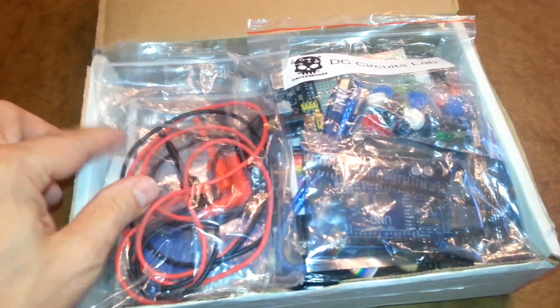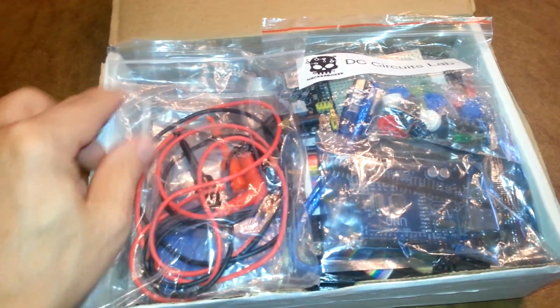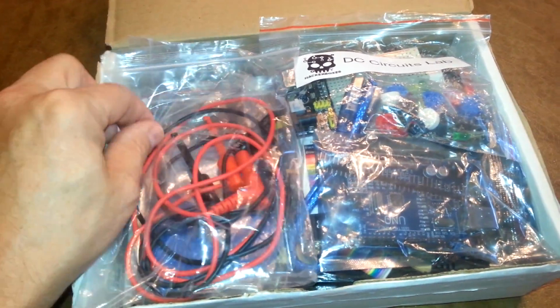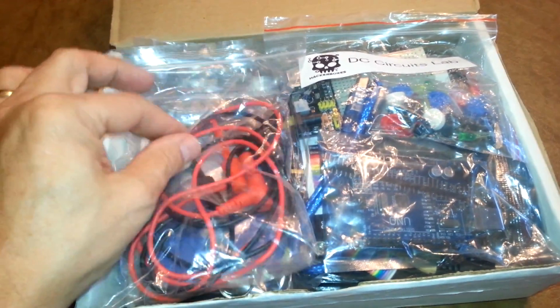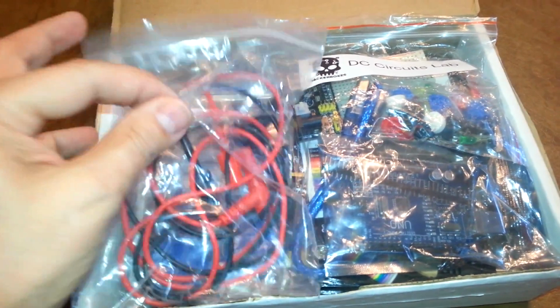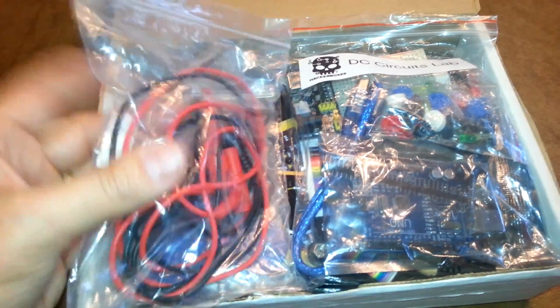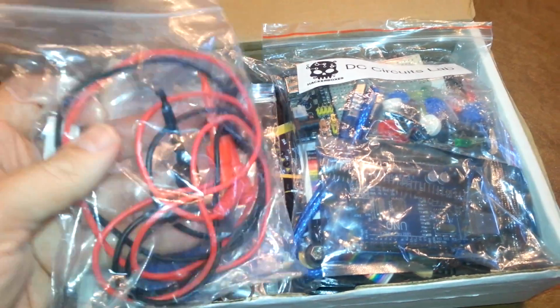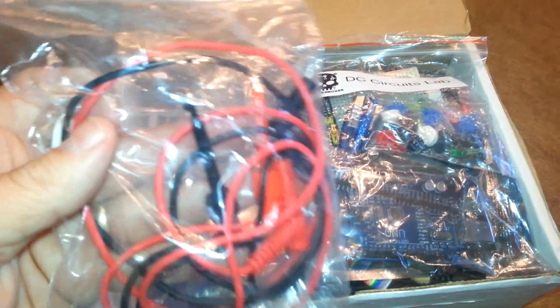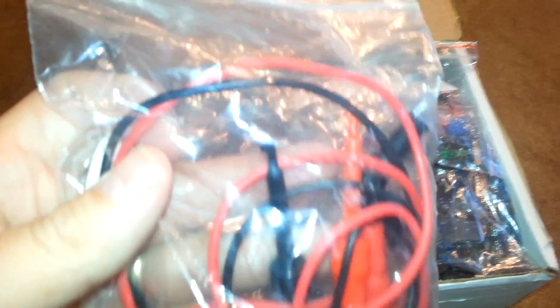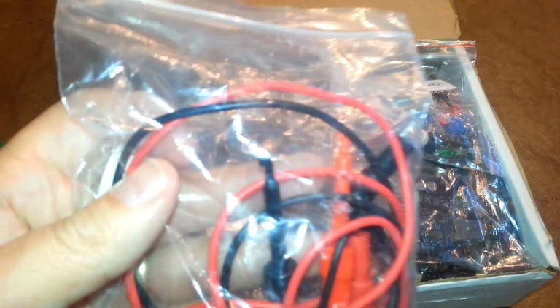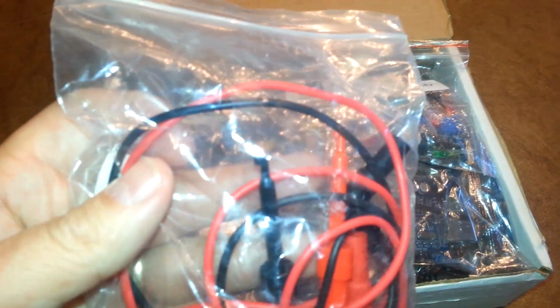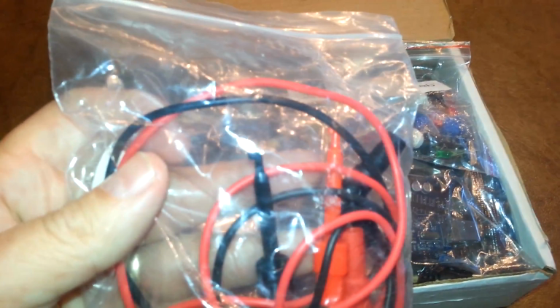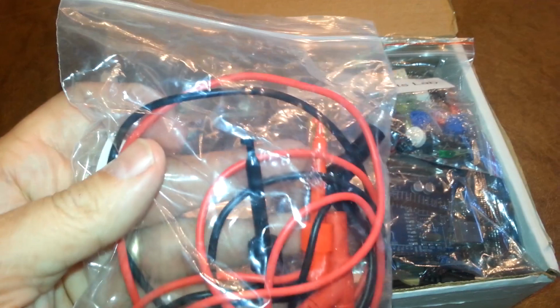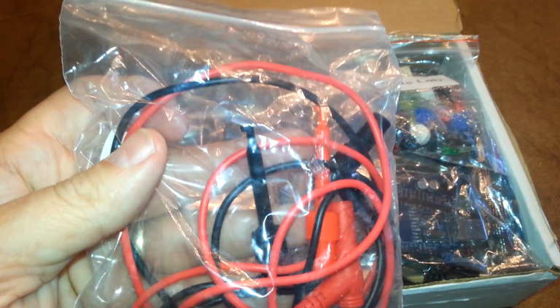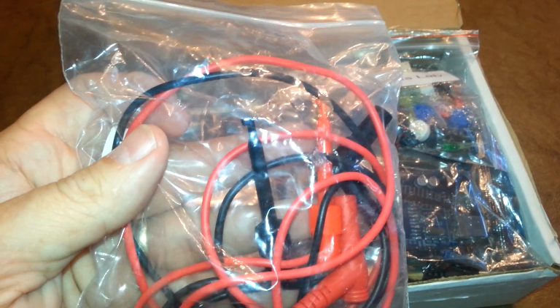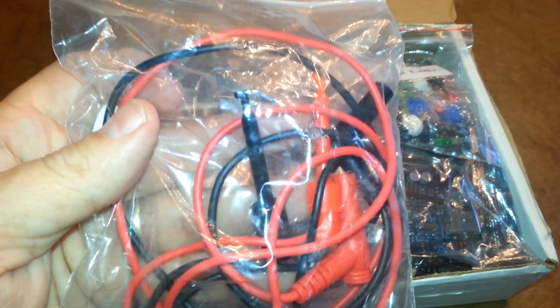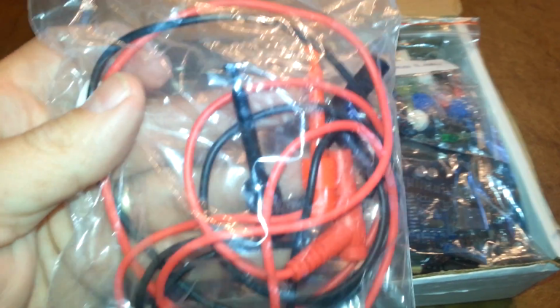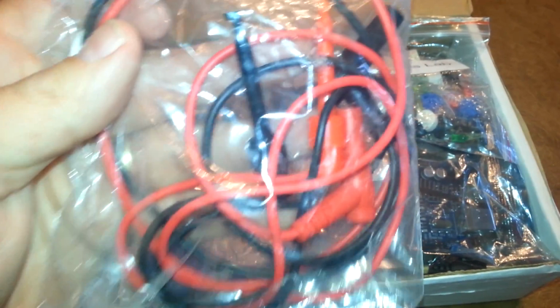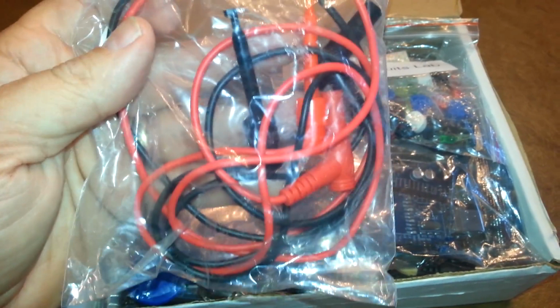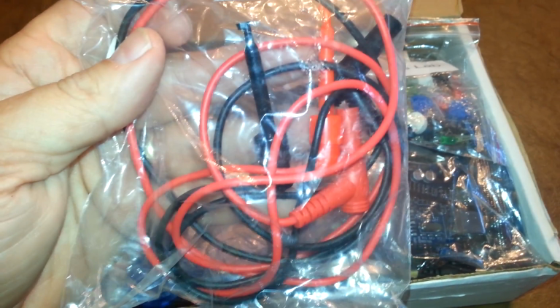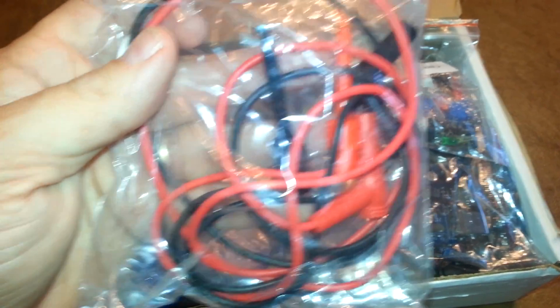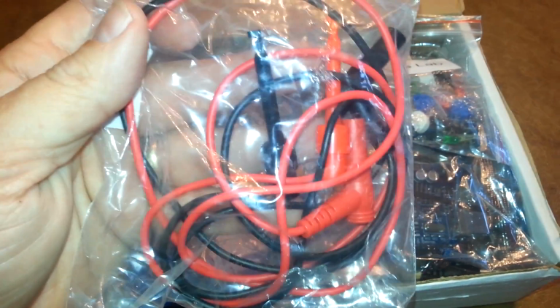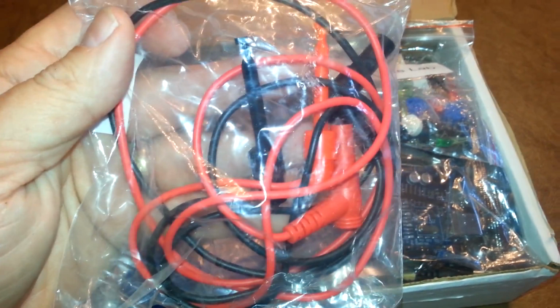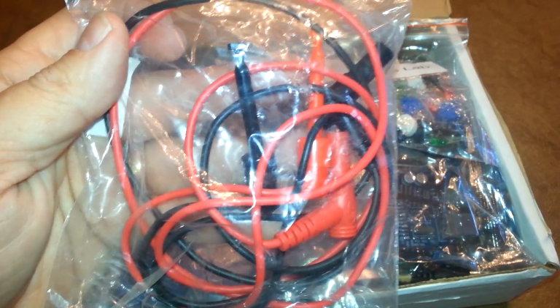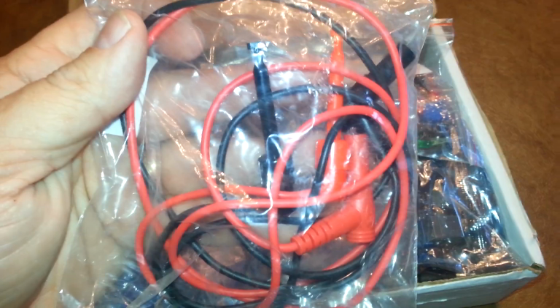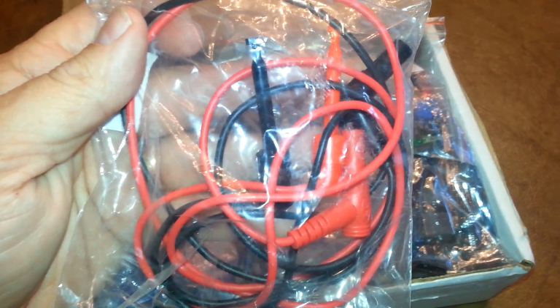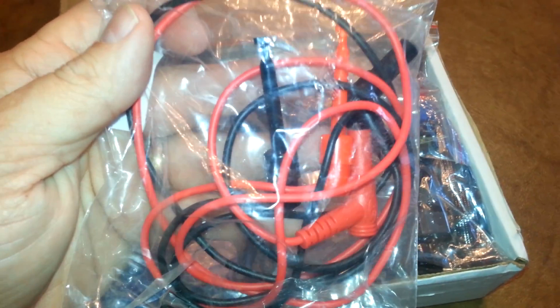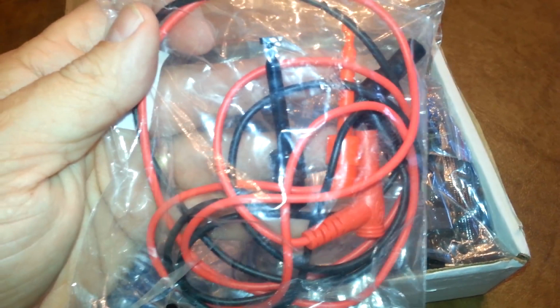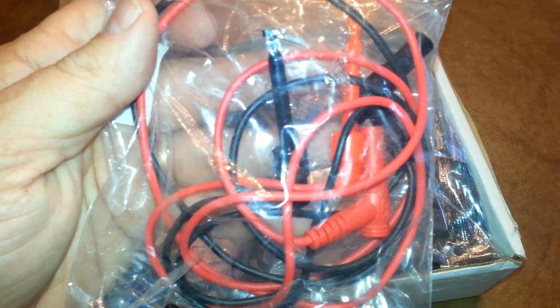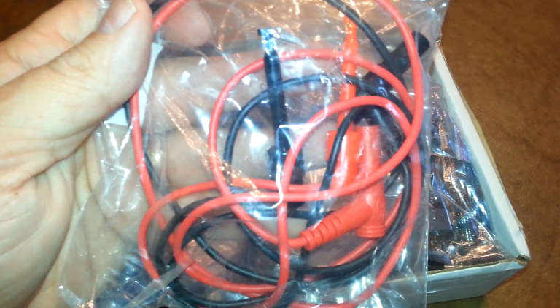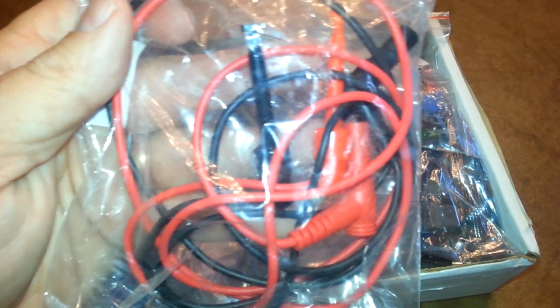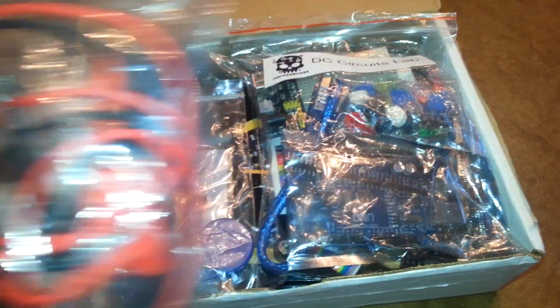It looks like we've got some test leads — this is the kind with a little clip on them. That's very useful. Always handy to have. Looks like they are general purpose, fits-many-meters kind of thing.